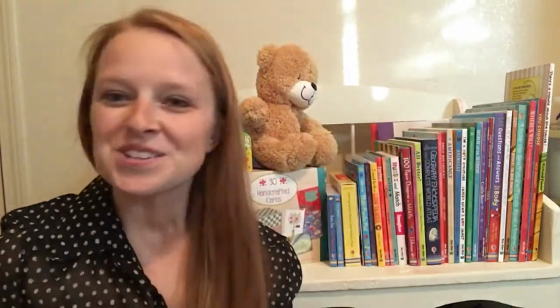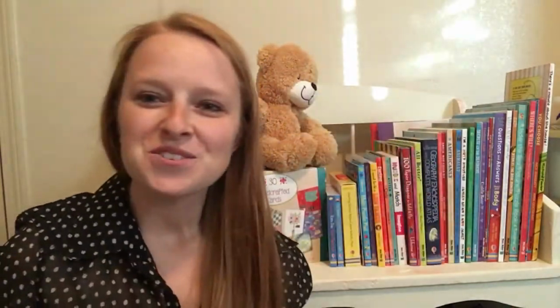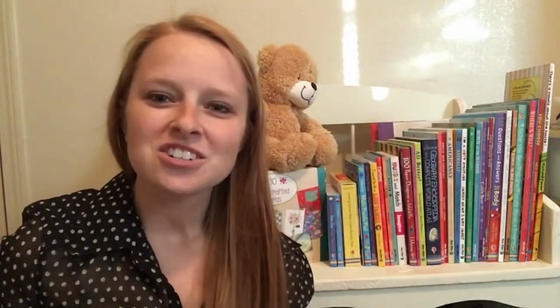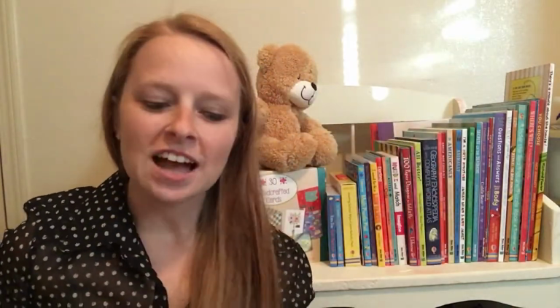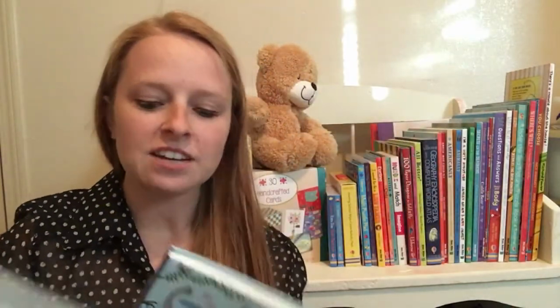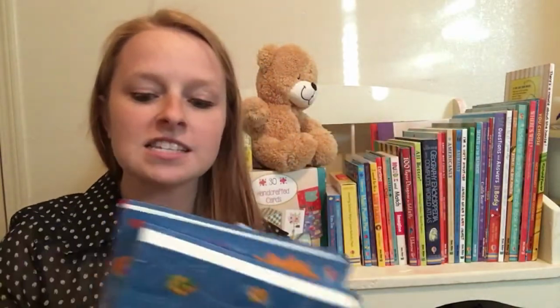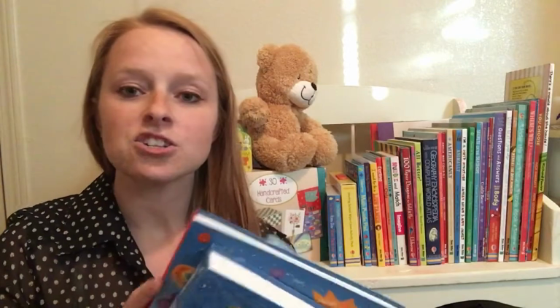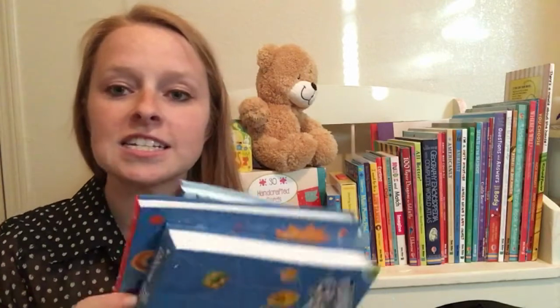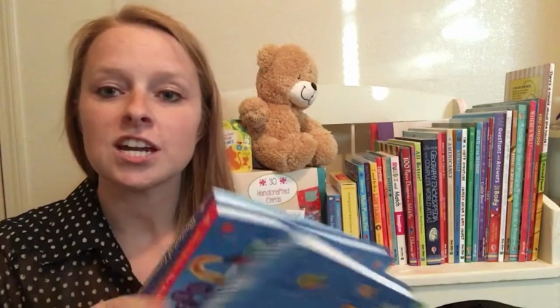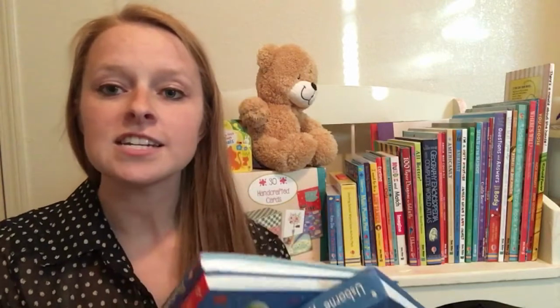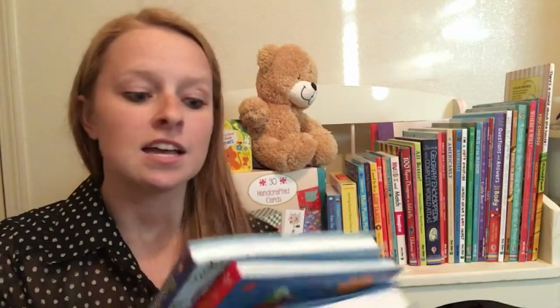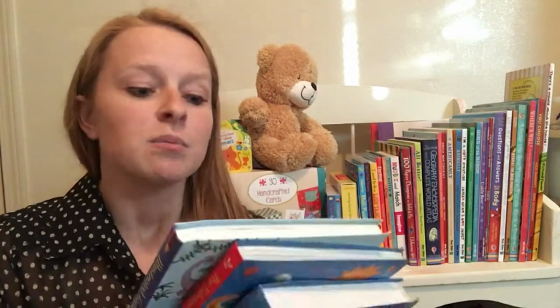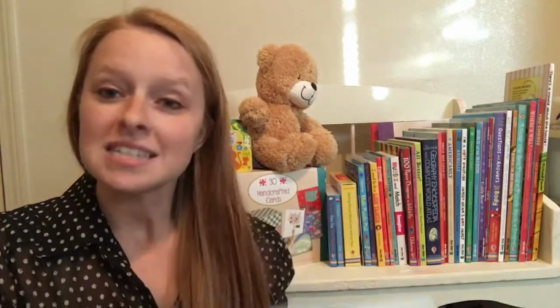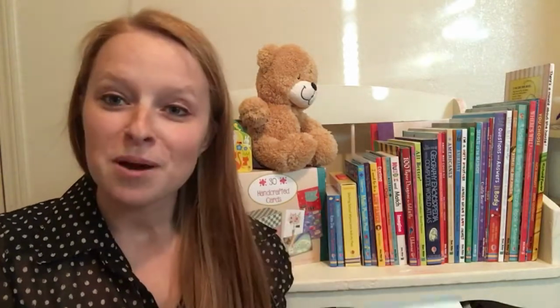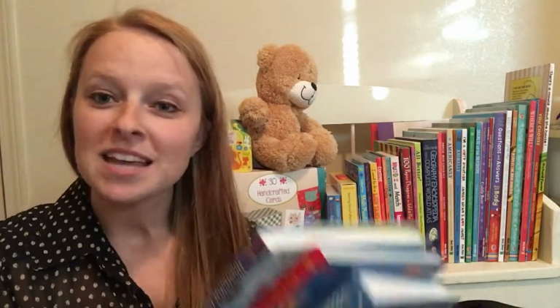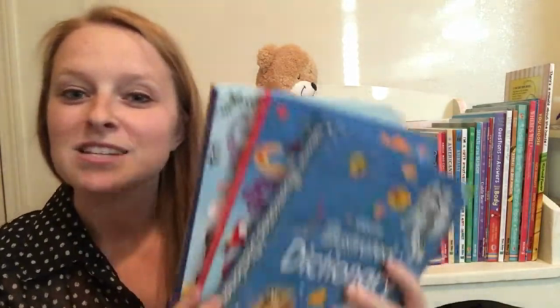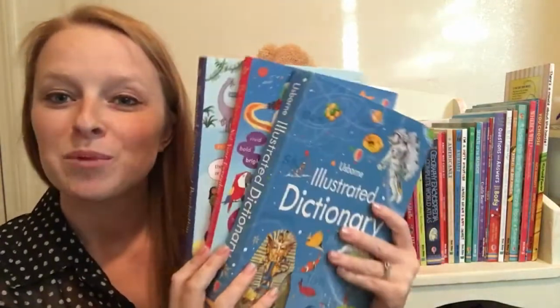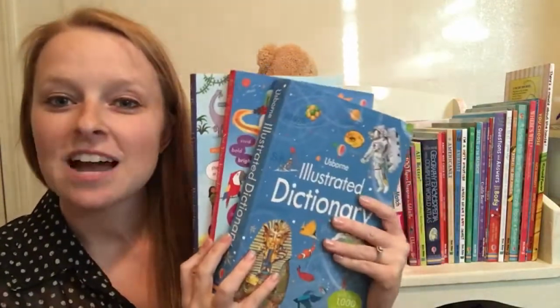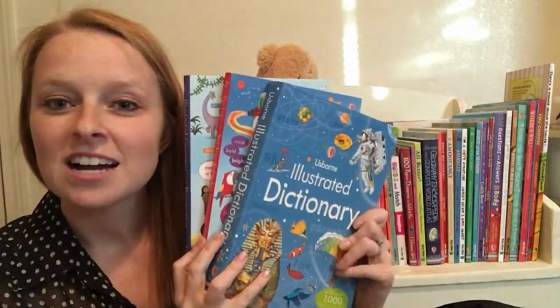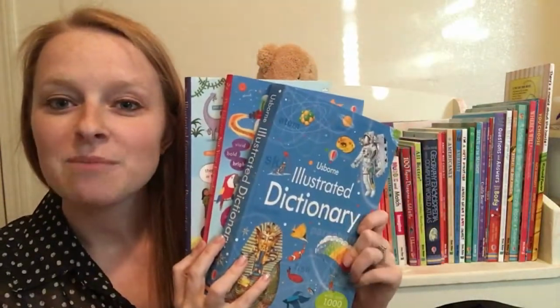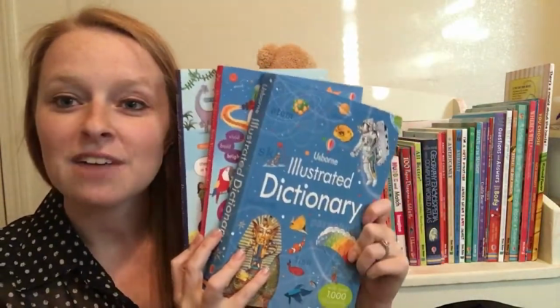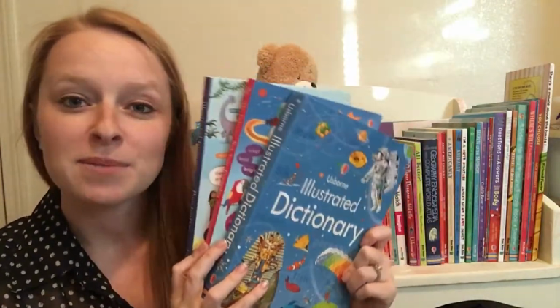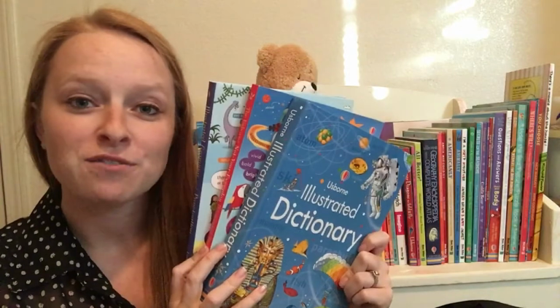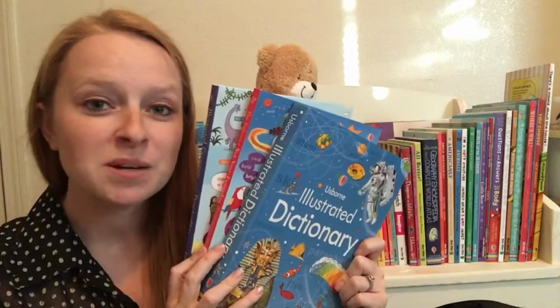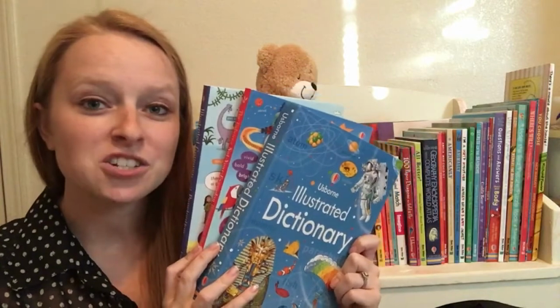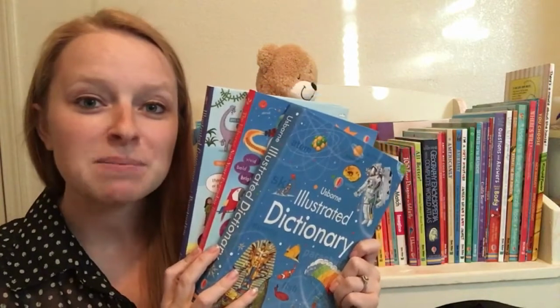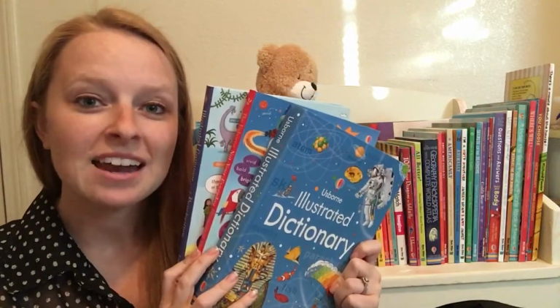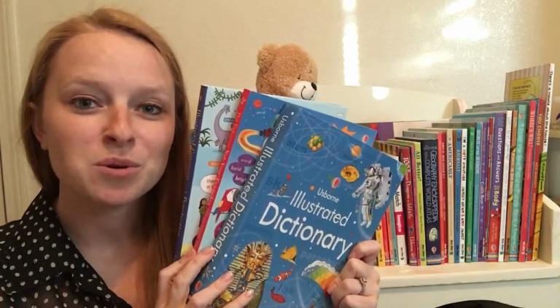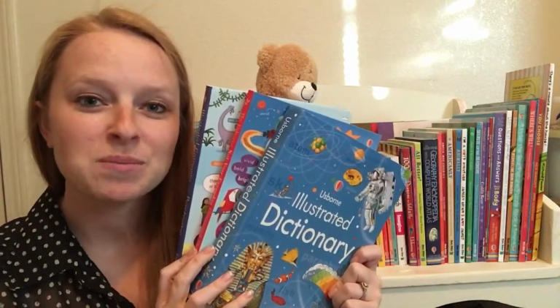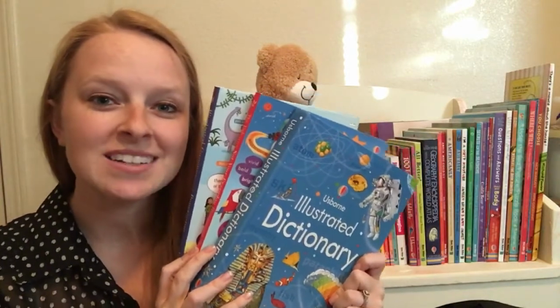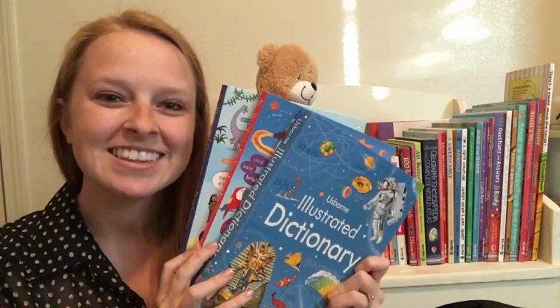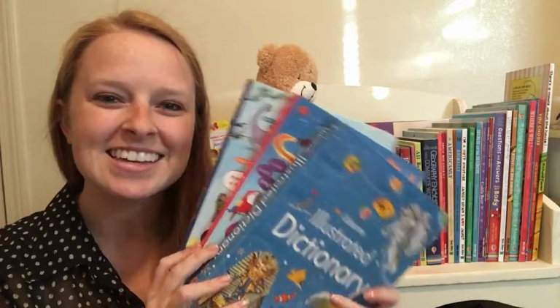If you'd like to check out any of these illustrated dictionaries, please head to my website usbornebookbattalion.com and find me on Facebook and Instagram at usbornebookbattalion. Thanks!